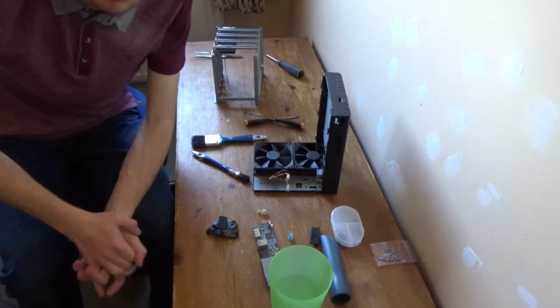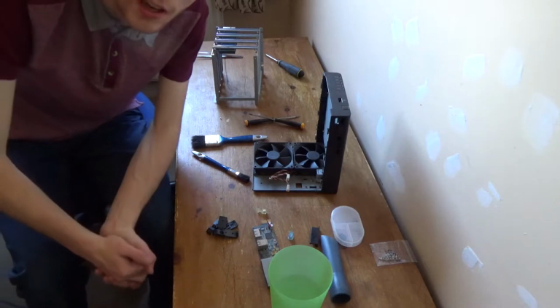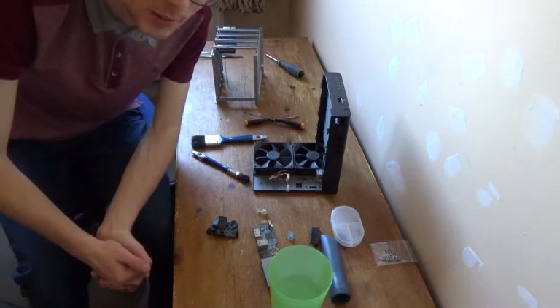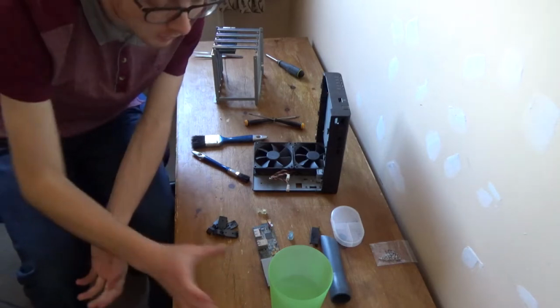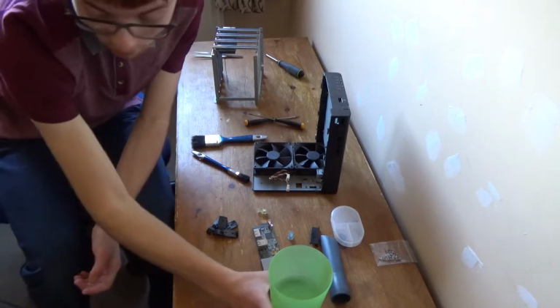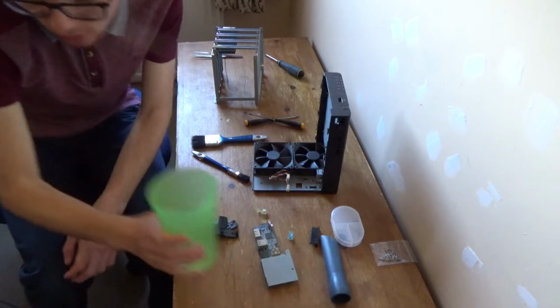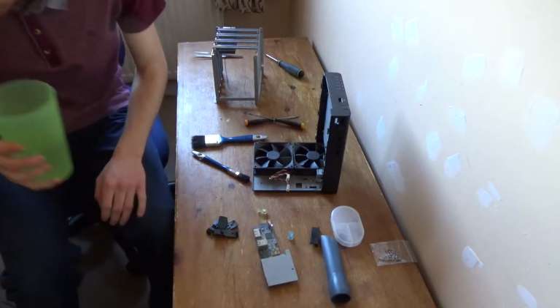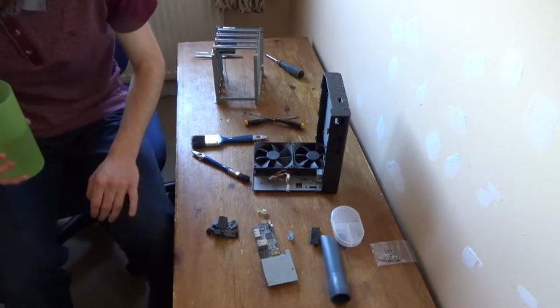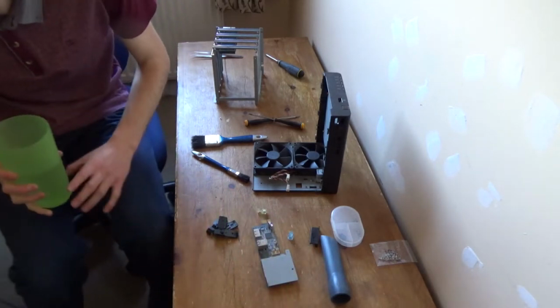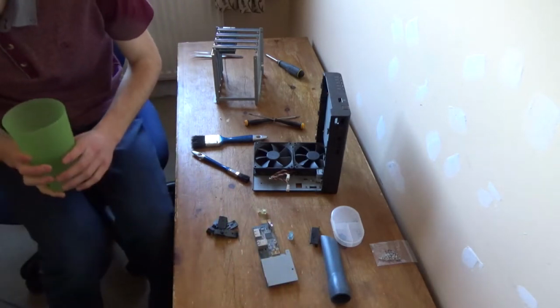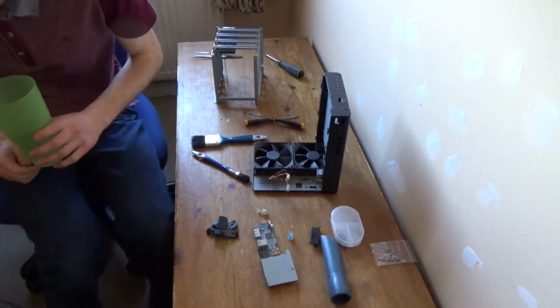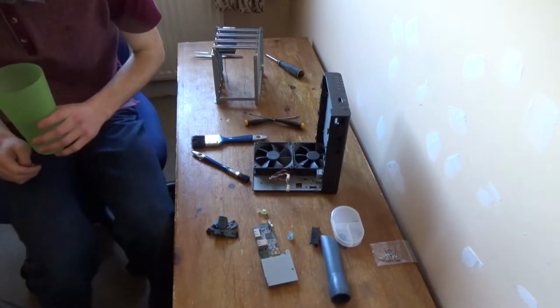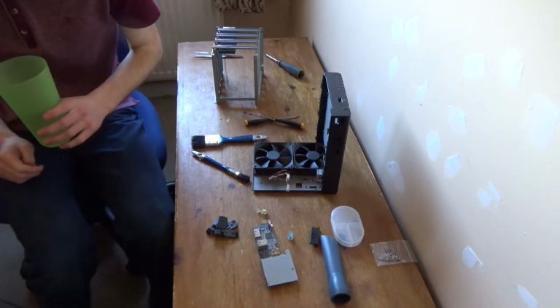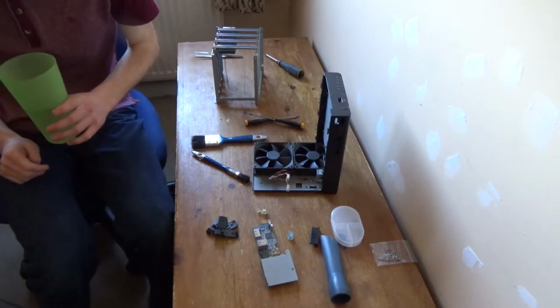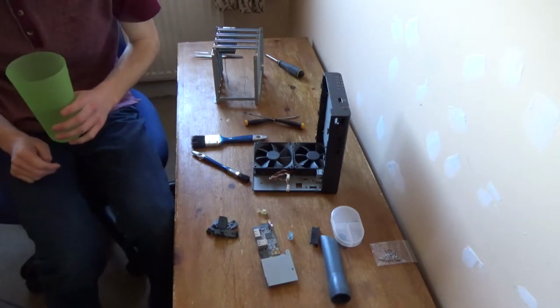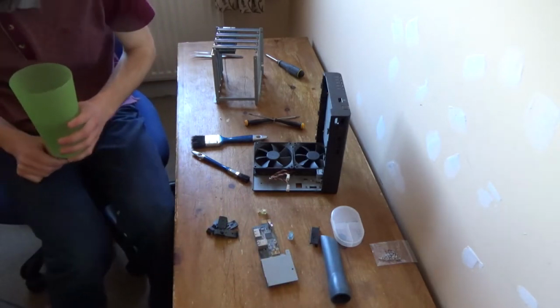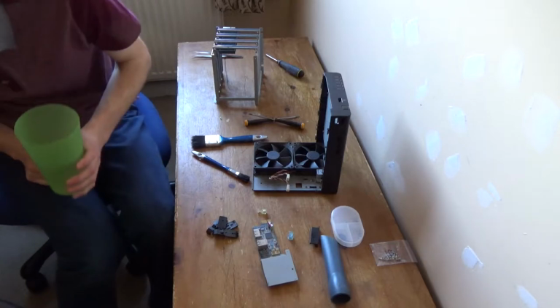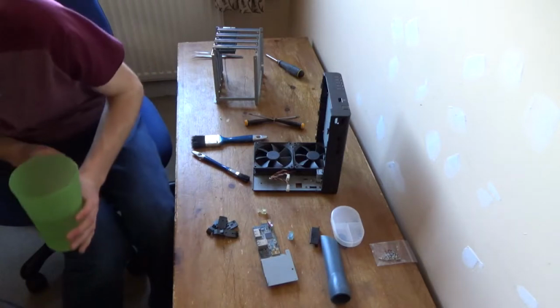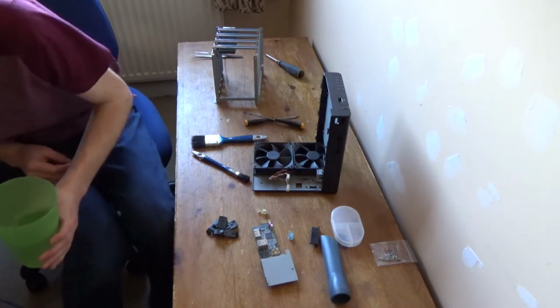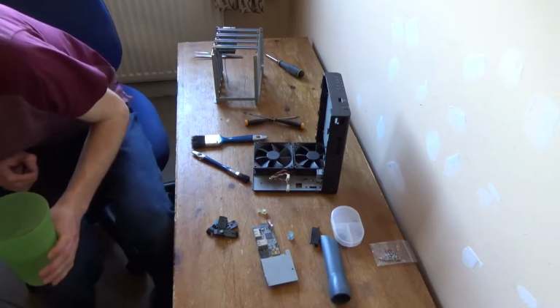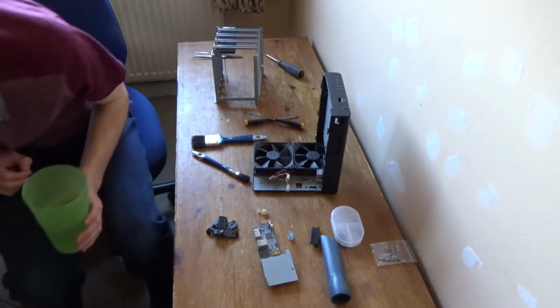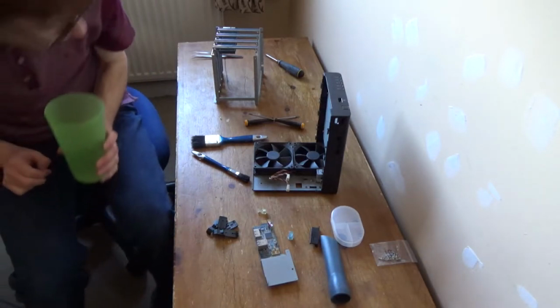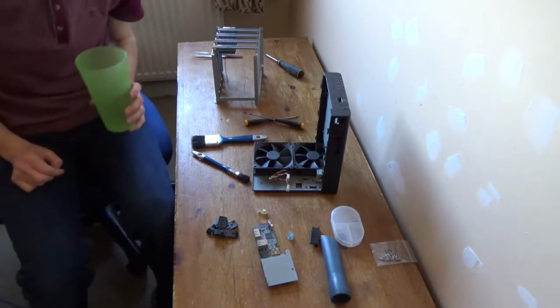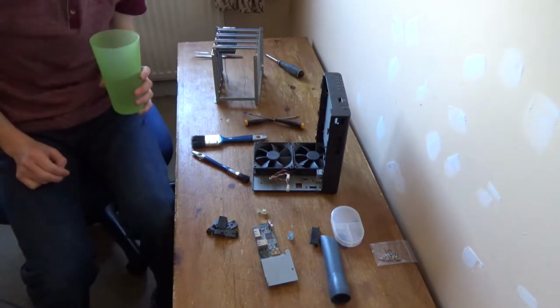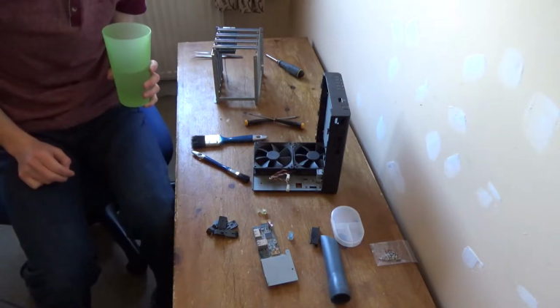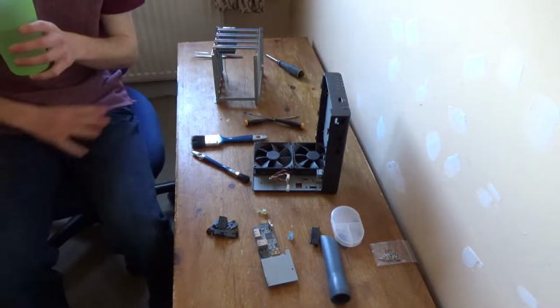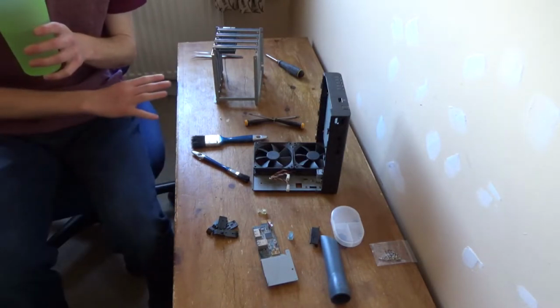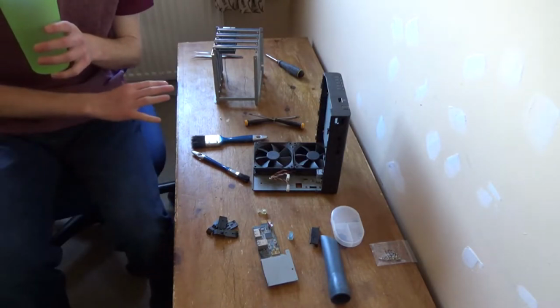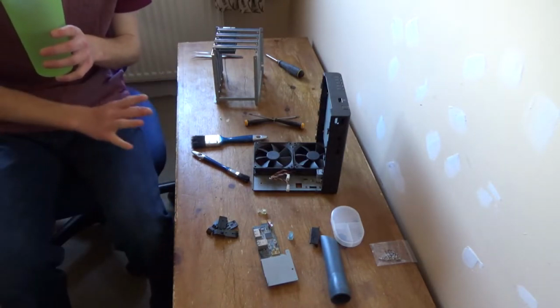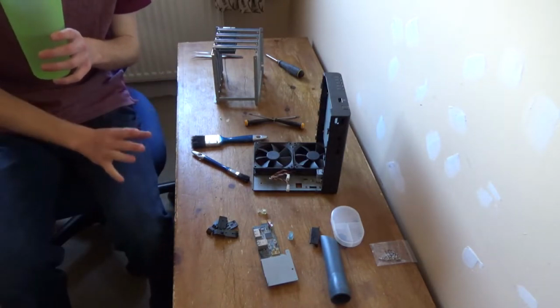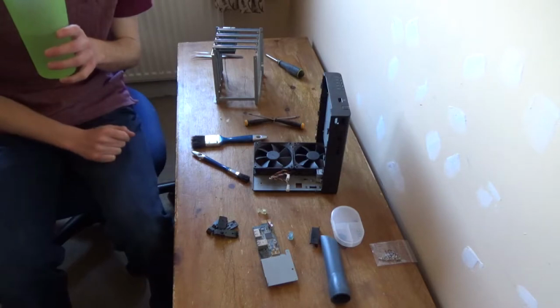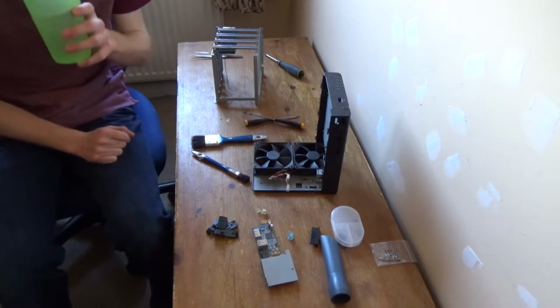Update: I have lost my screwdriver. I'm looking for one of my small Phillips screwdrivers and I have no idea where it is. Disassembly and reassembly is currently paused.